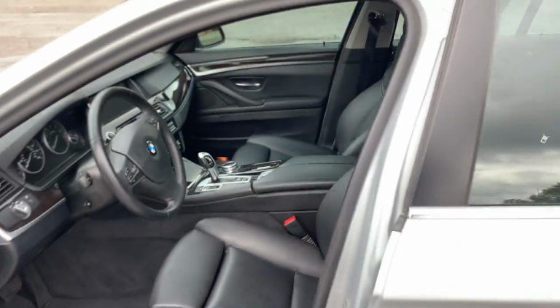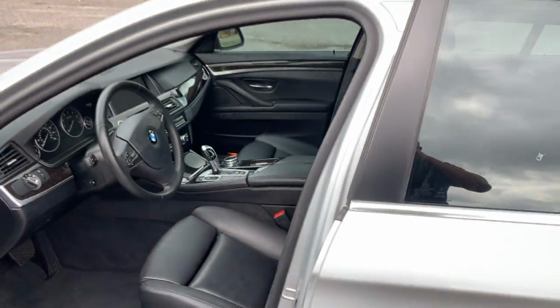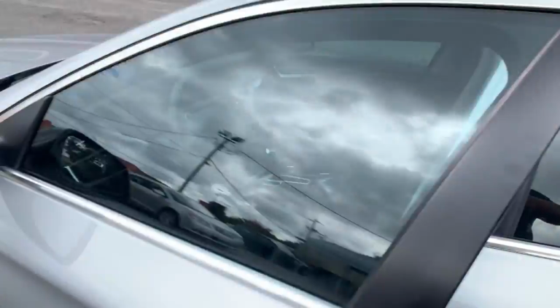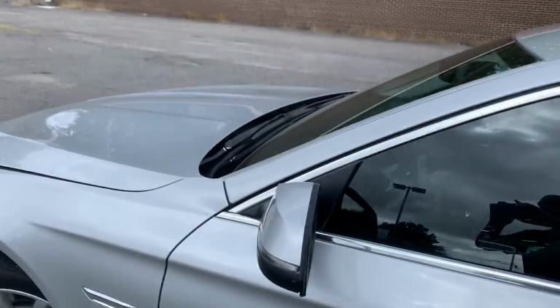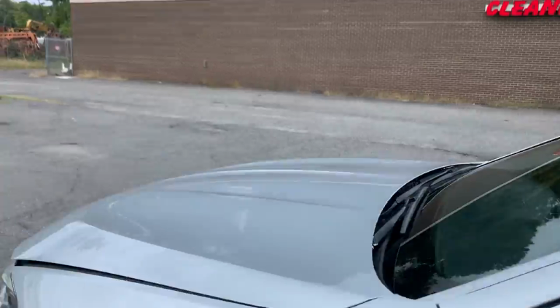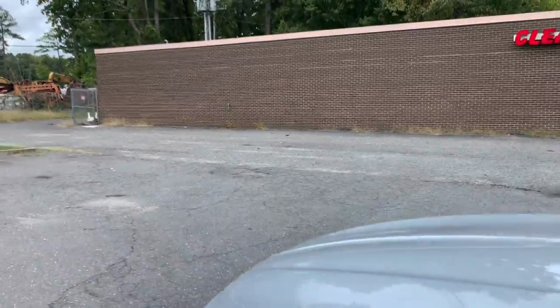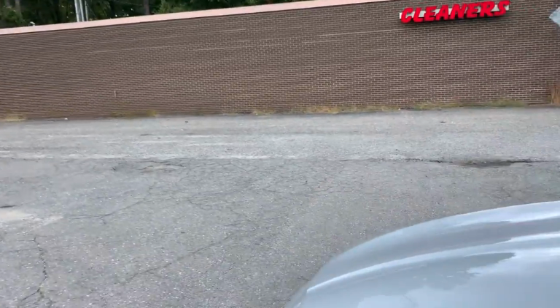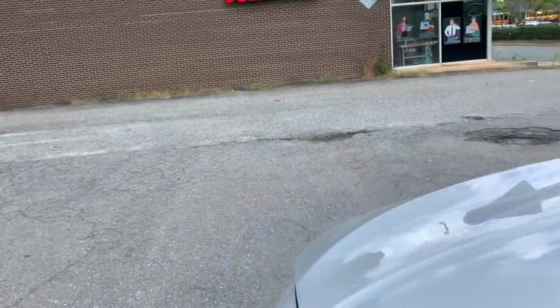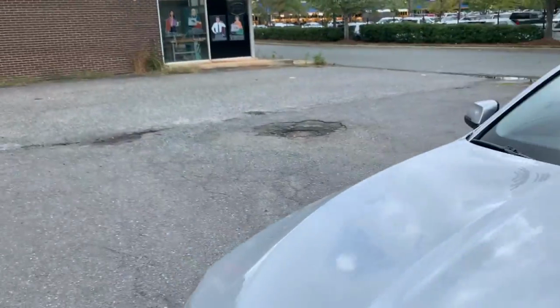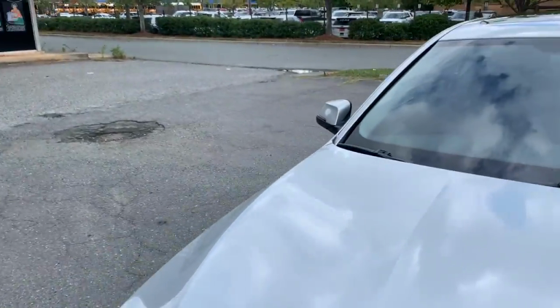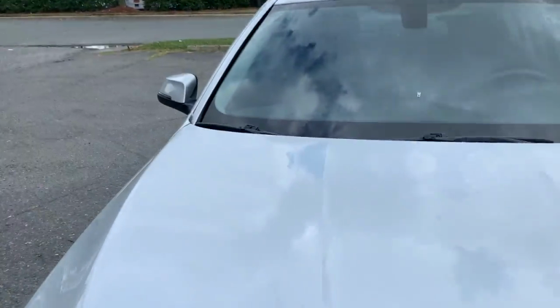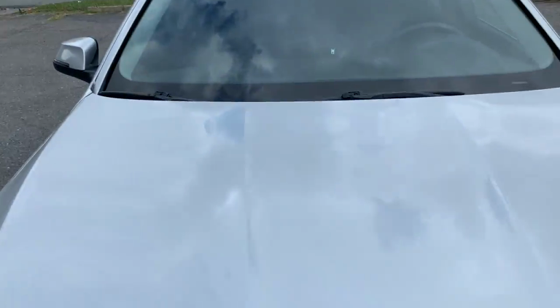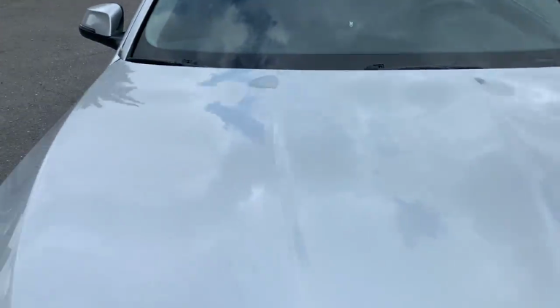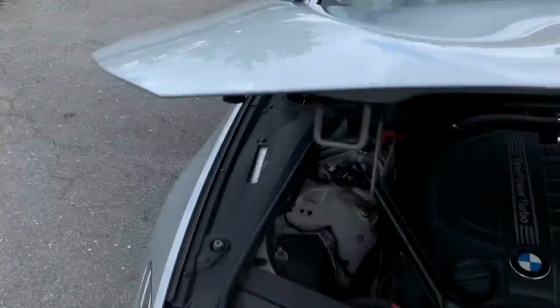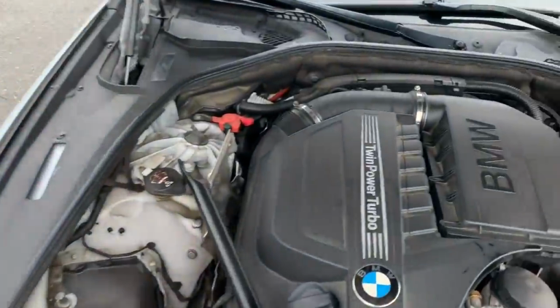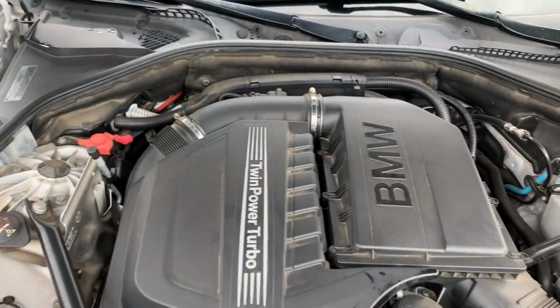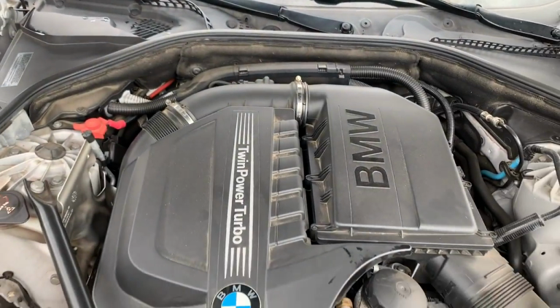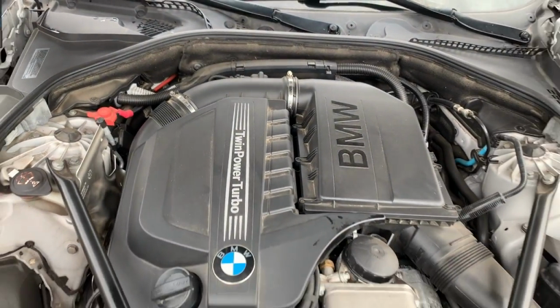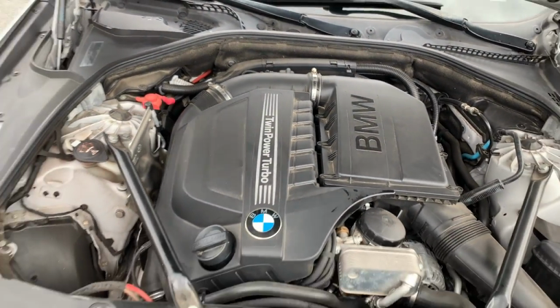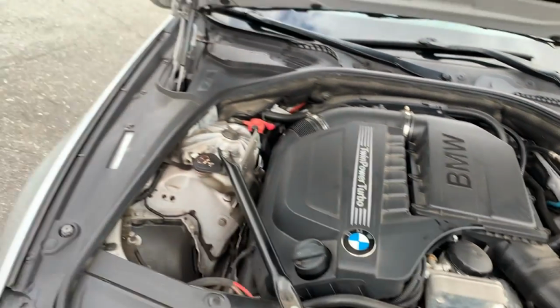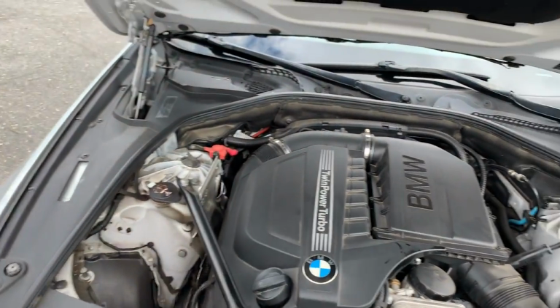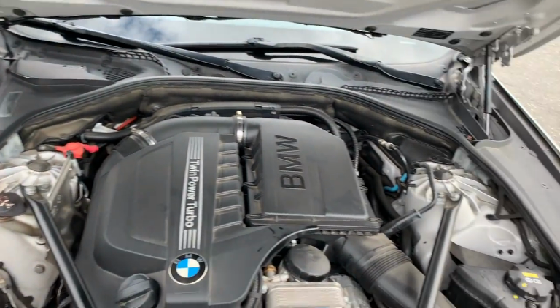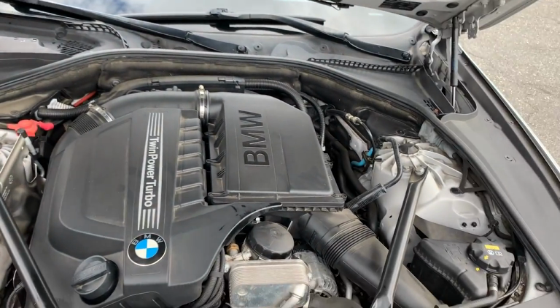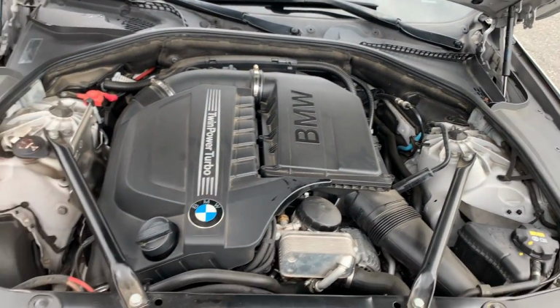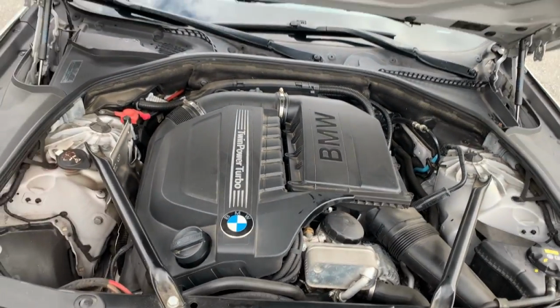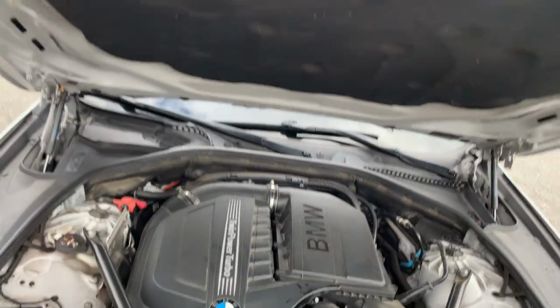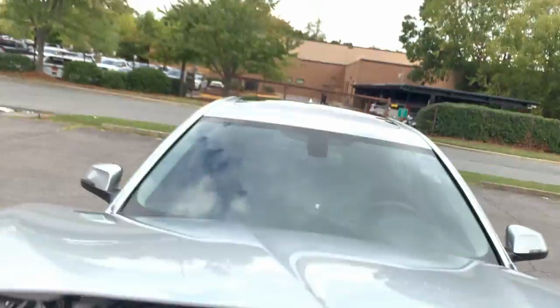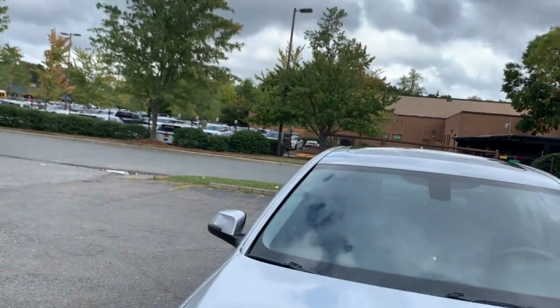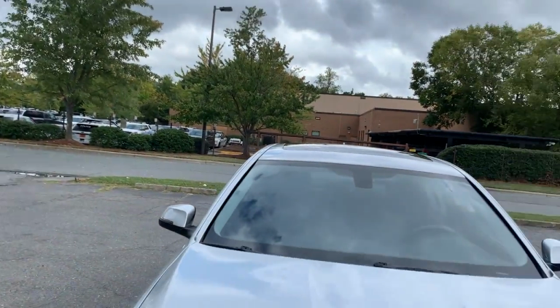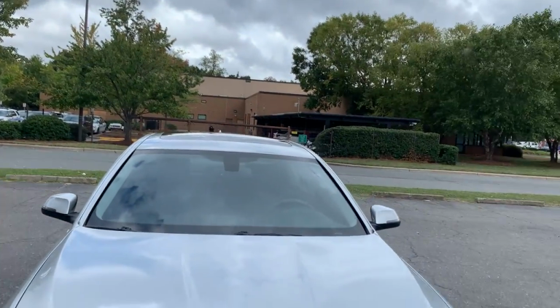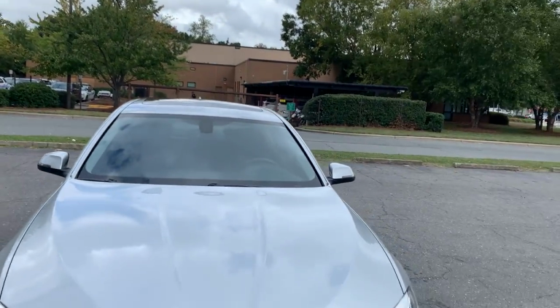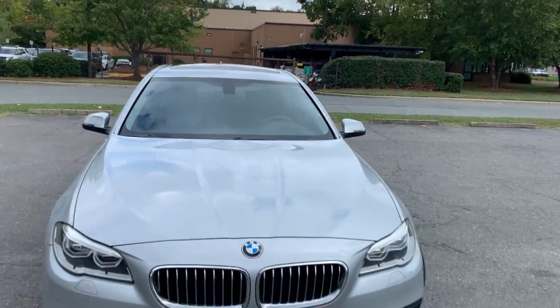Let's take a look under the hood. Lots of power coming from this twin-powered turbo, six-cylinder engine. Very nice vehicle. Lots of horsepower — it will definitely get you out there quickly.